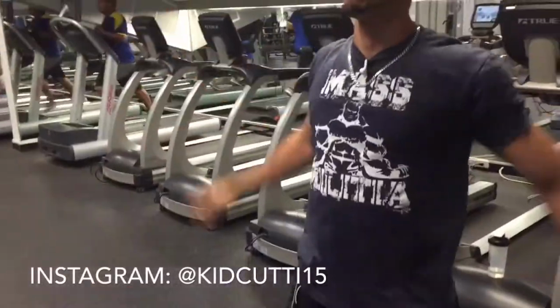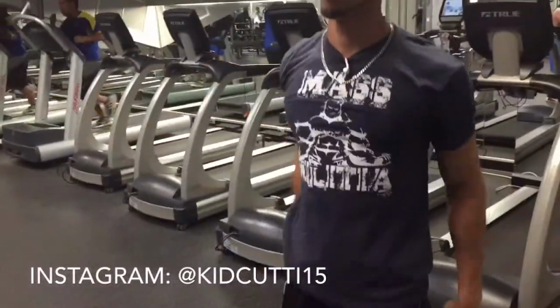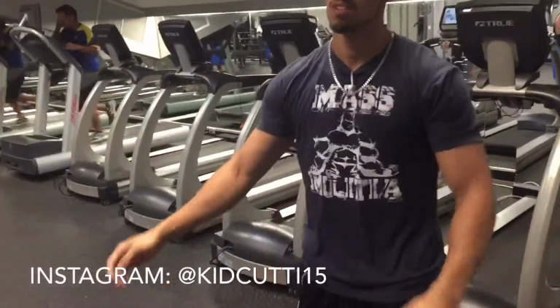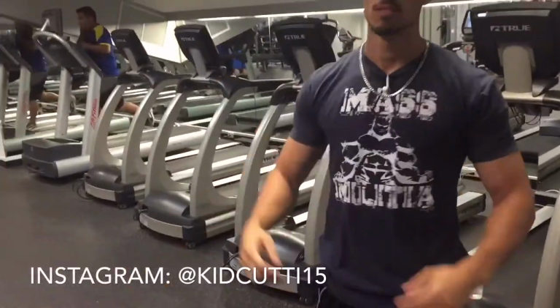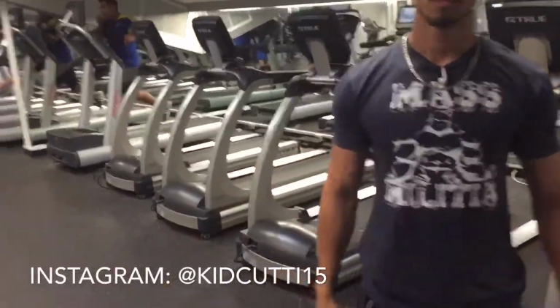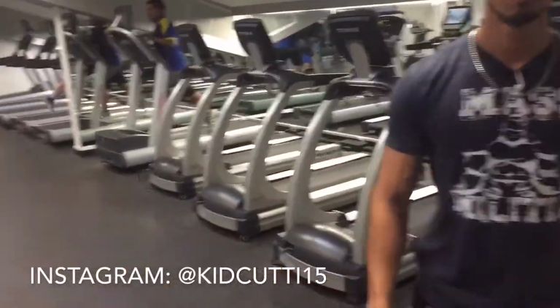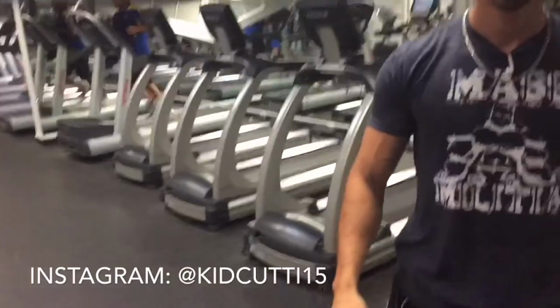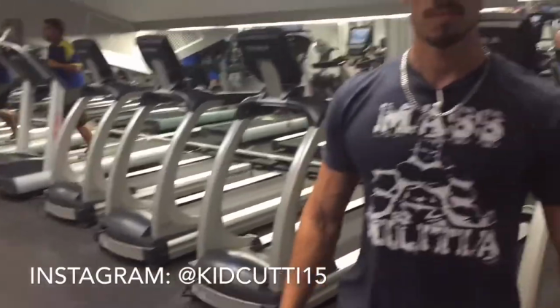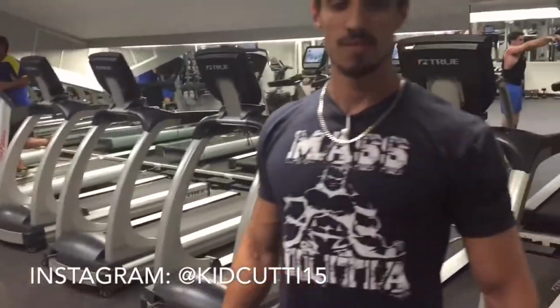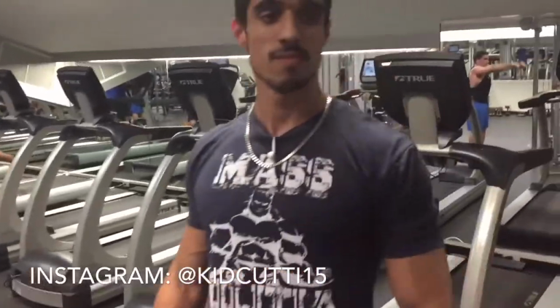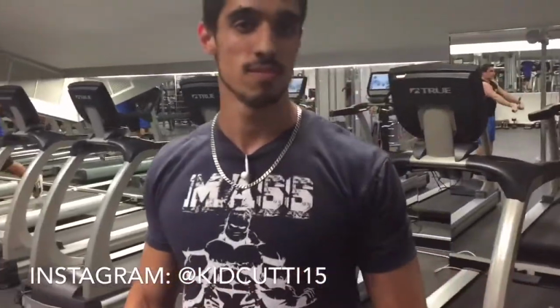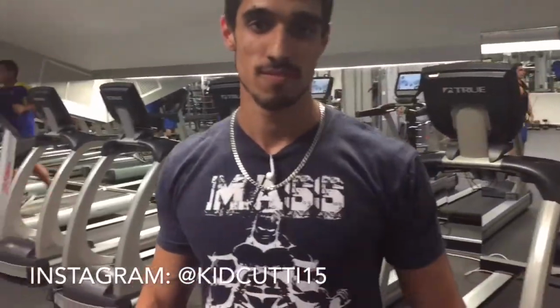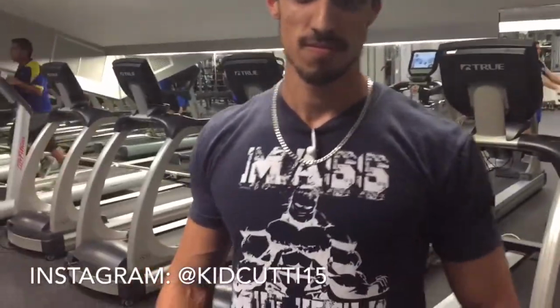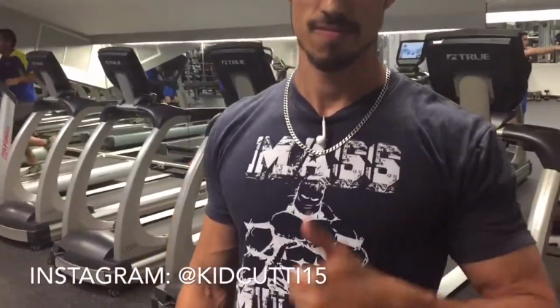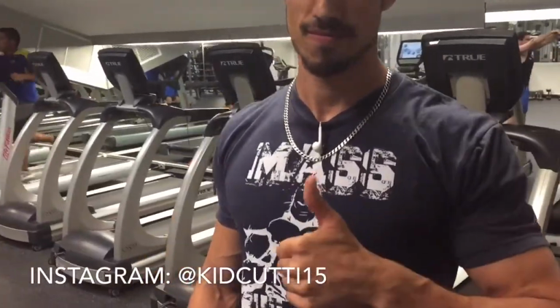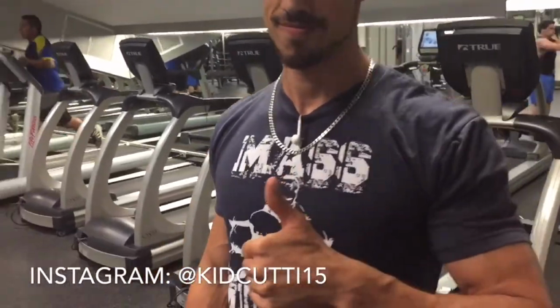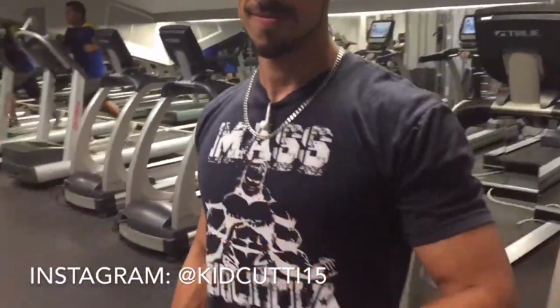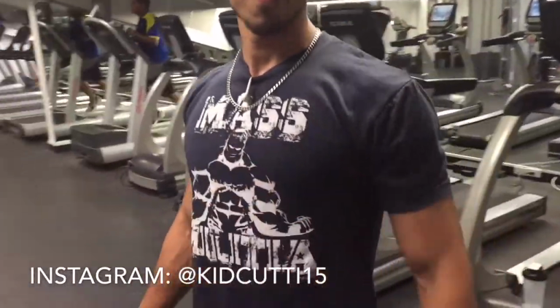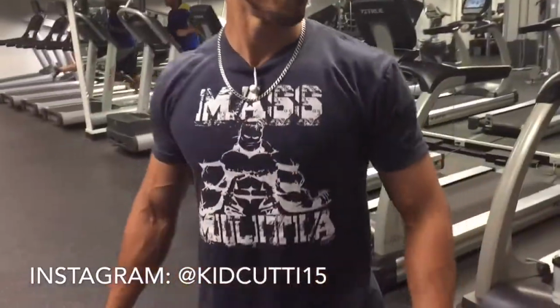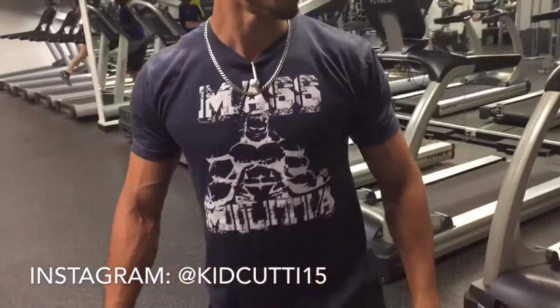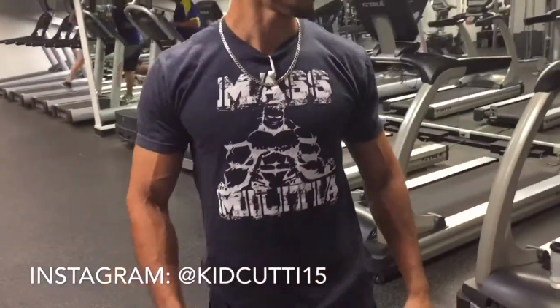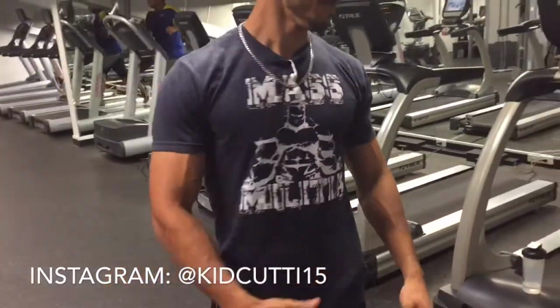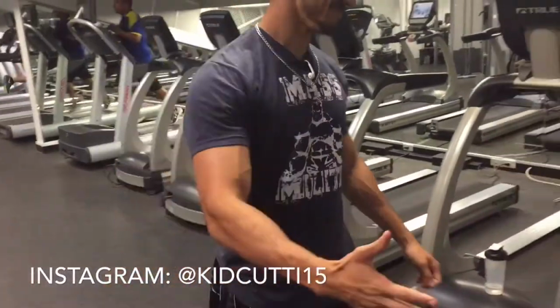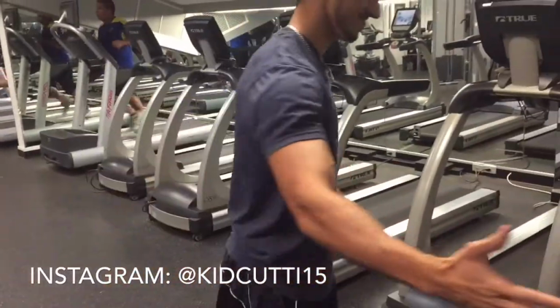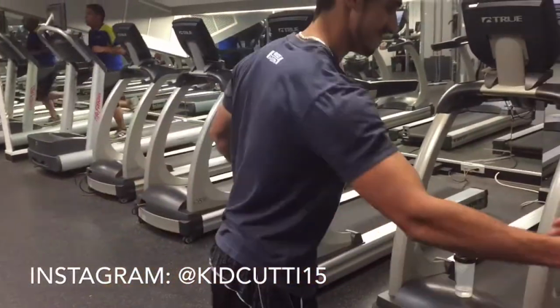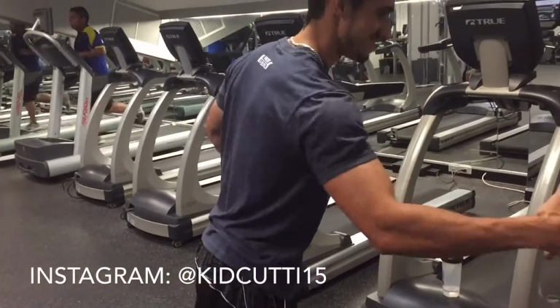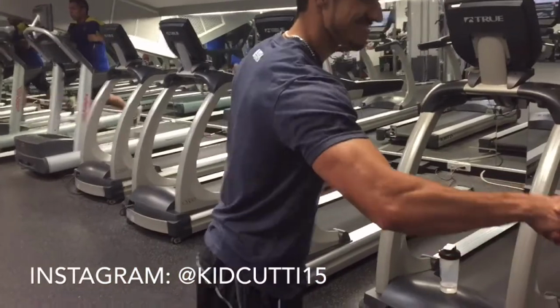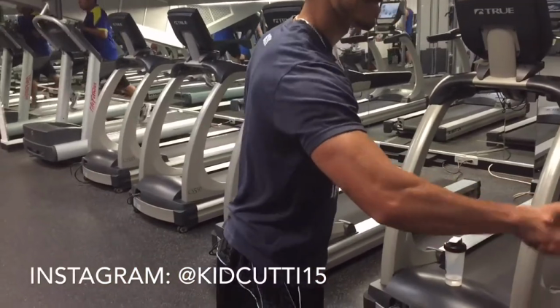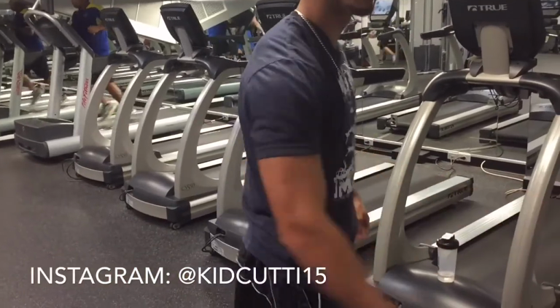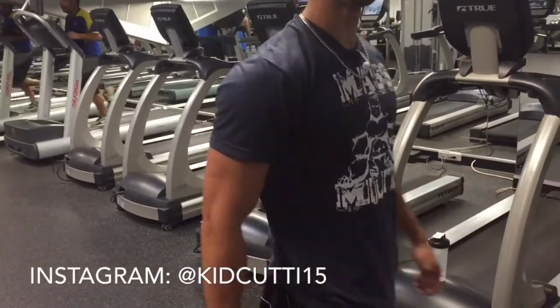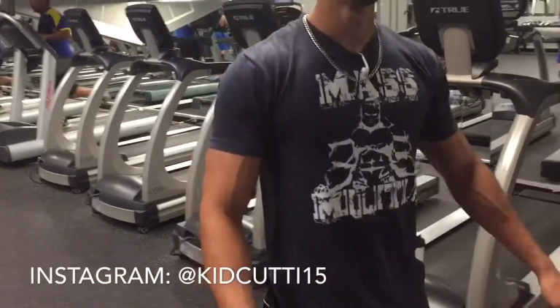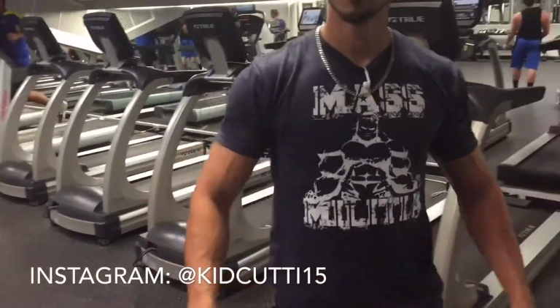All right, so you guys are going to do this three times for each exercise. That was one set that you saw right there. Give it a try and let us know what you think in the comments section below.